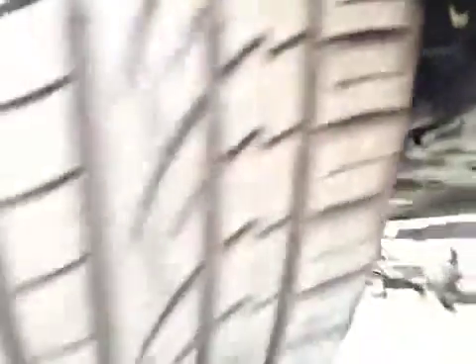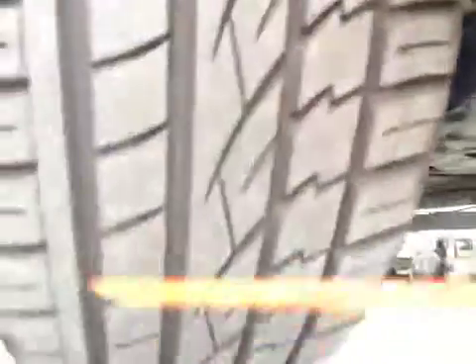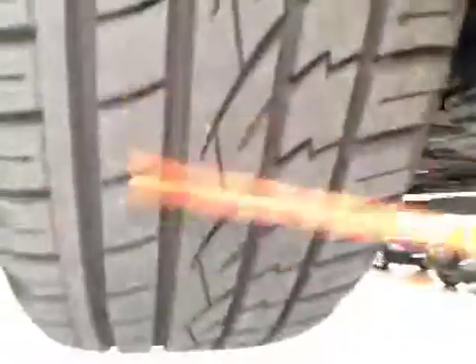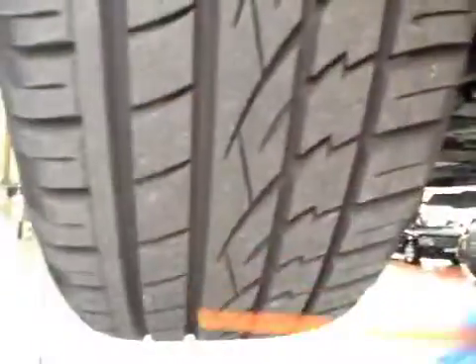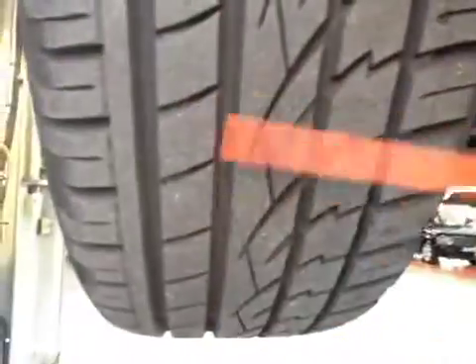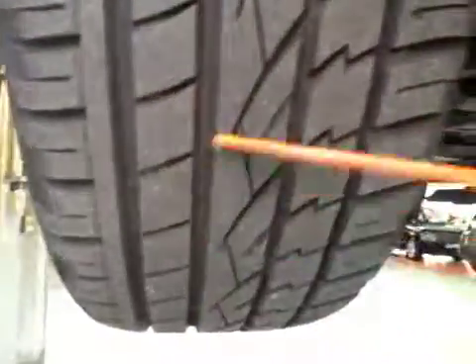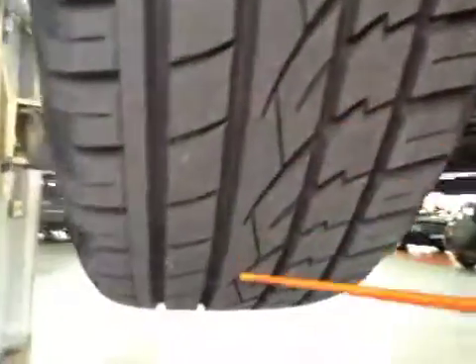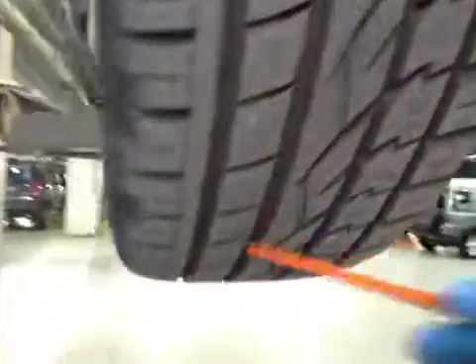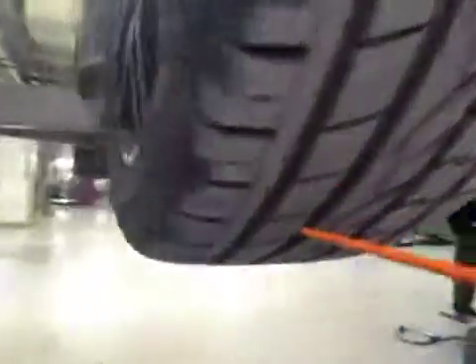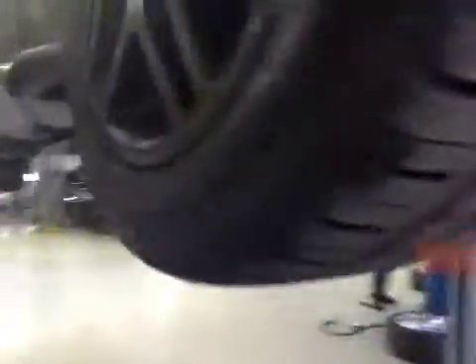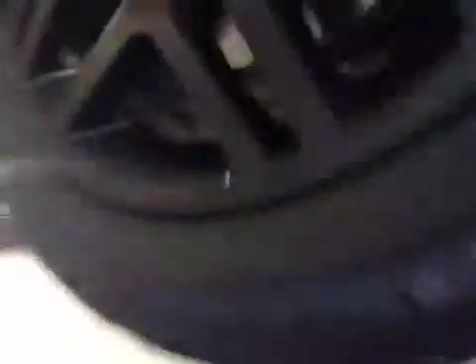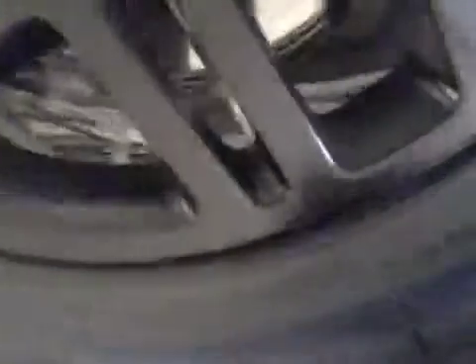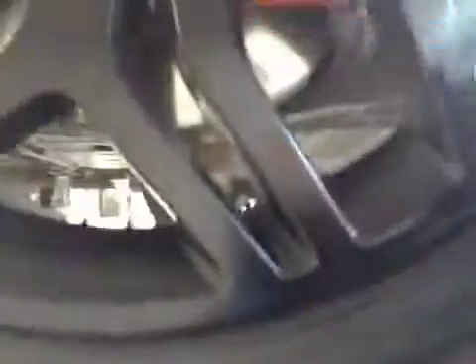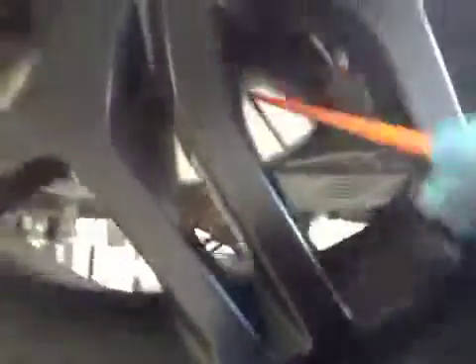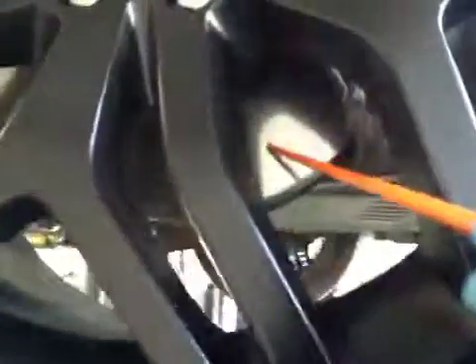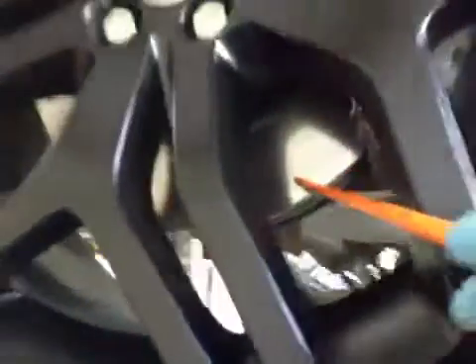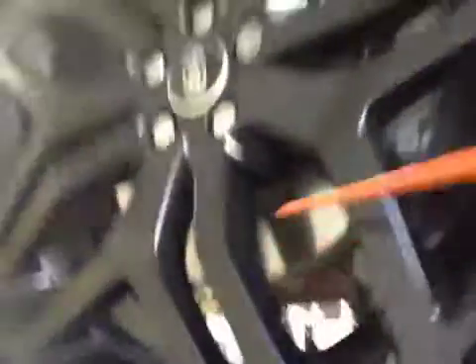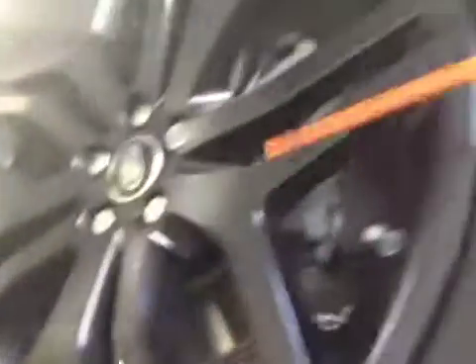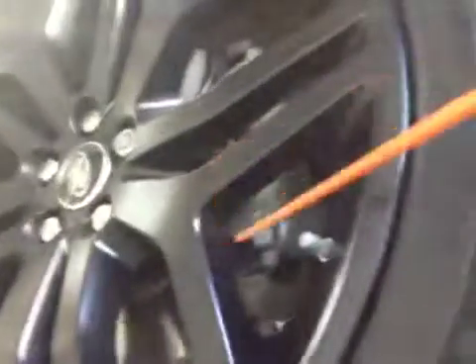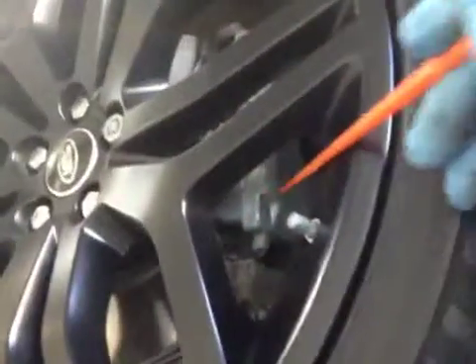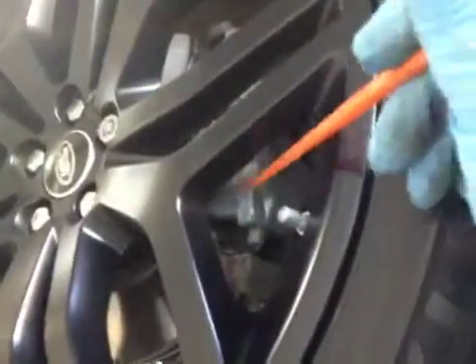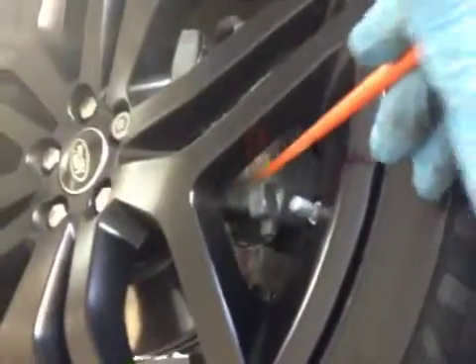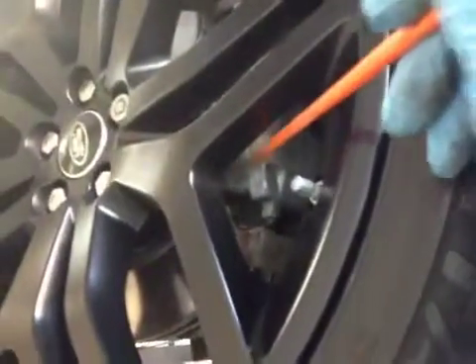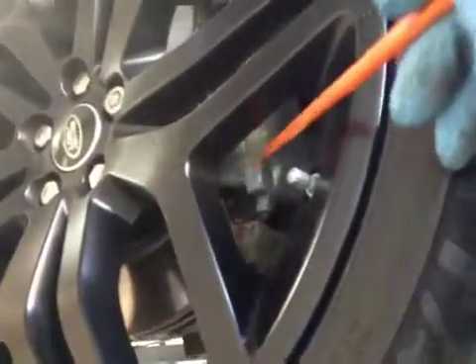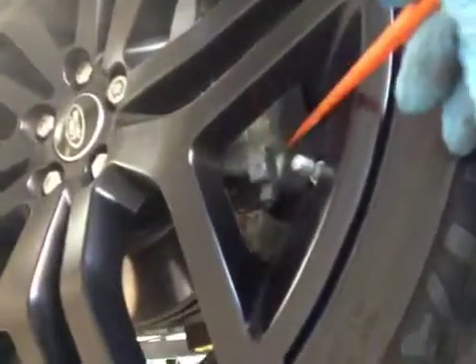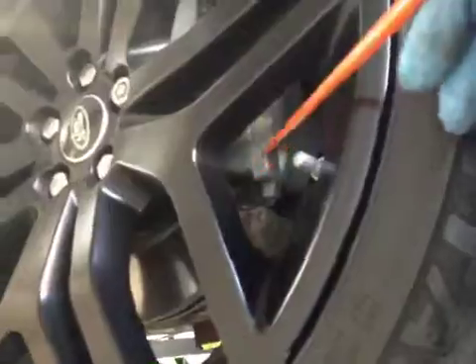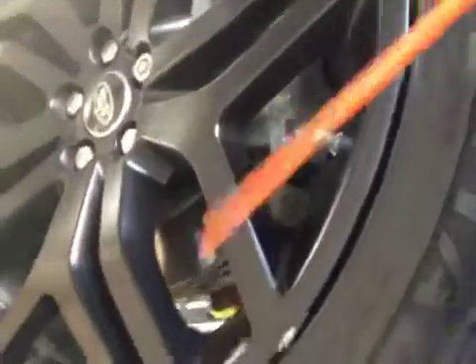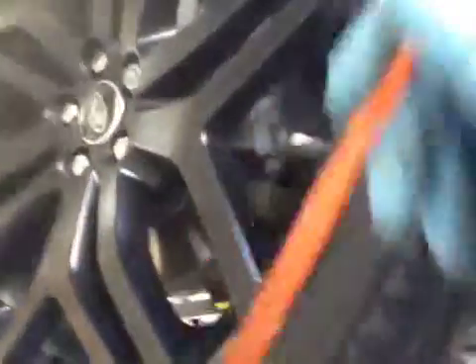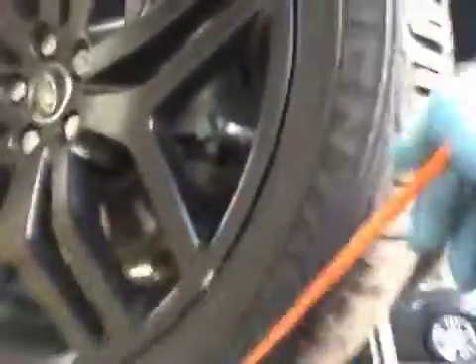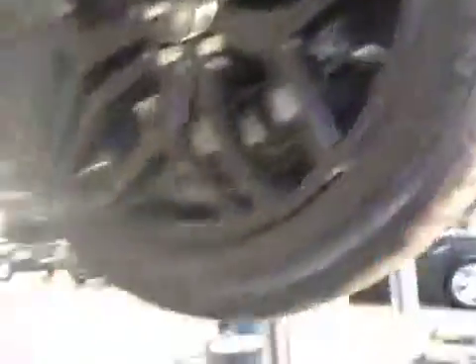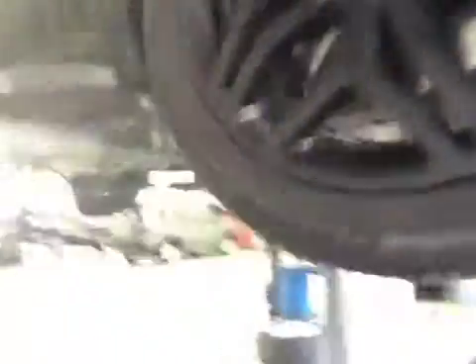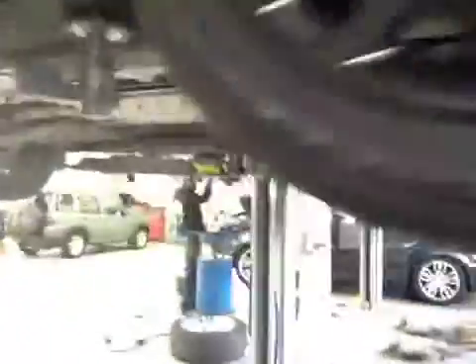Driver side front tyre — the tyre's green. No foreign objects inside the tyre. Front disc on the driver side is okay, and the front brake pads are on about 11mm. So pads are green, disc green, tyre's green on the health check.